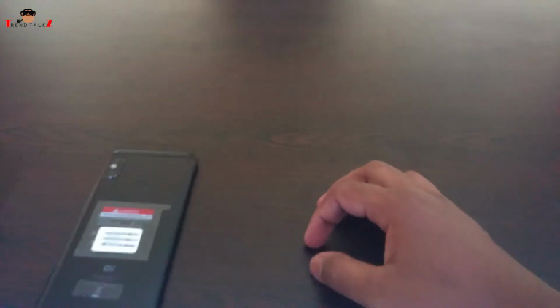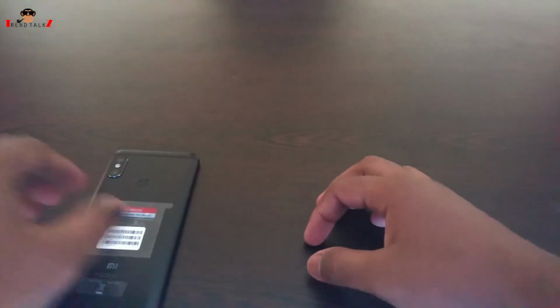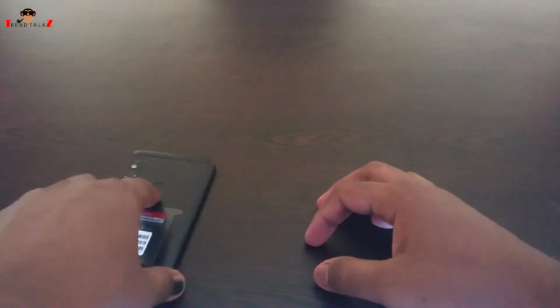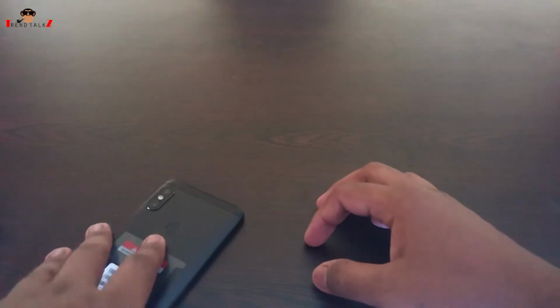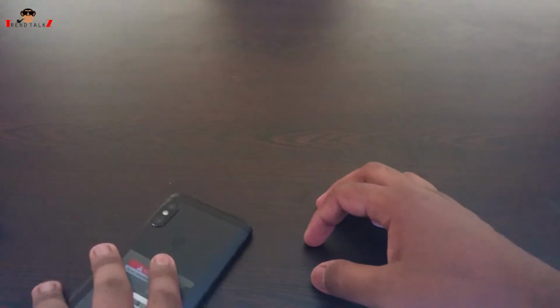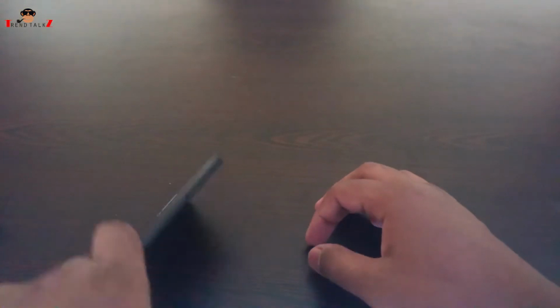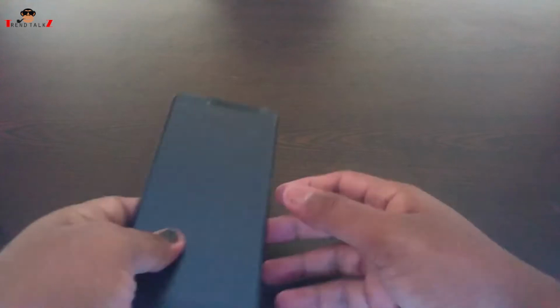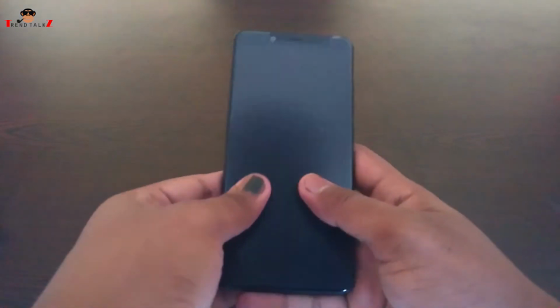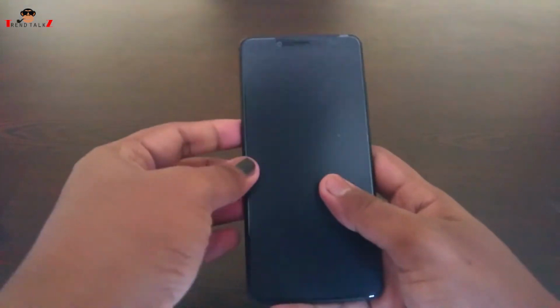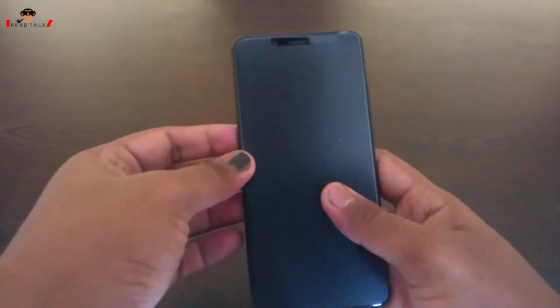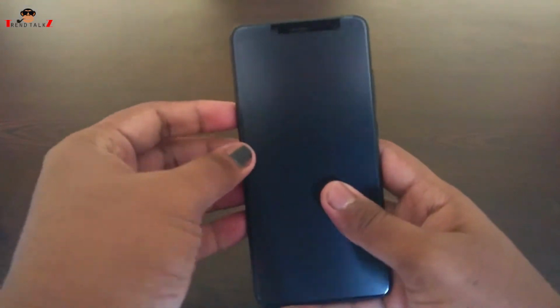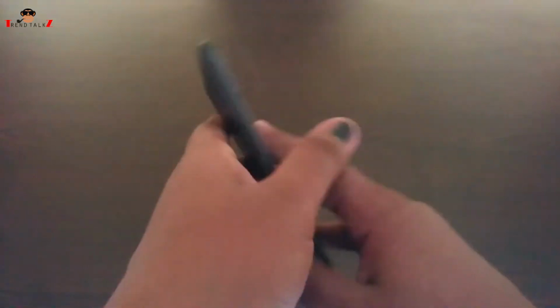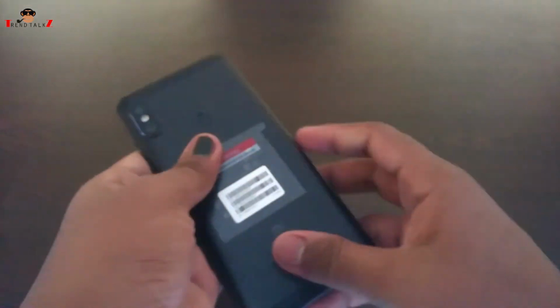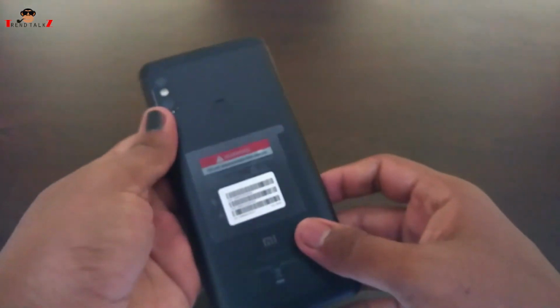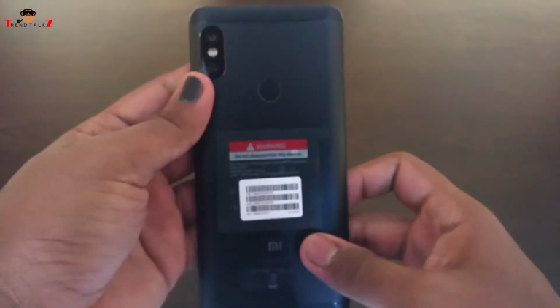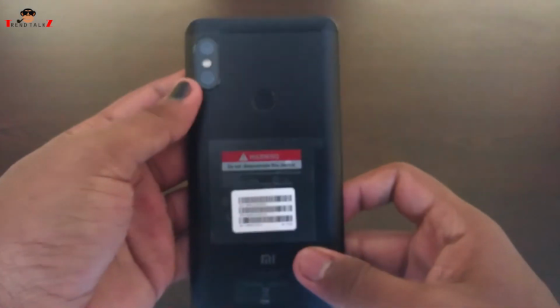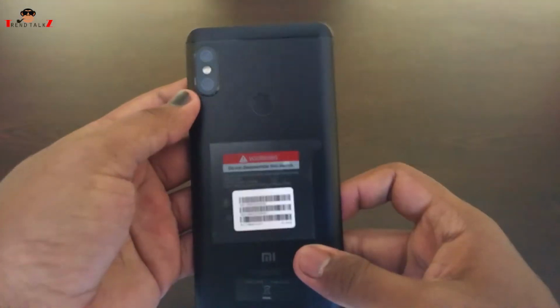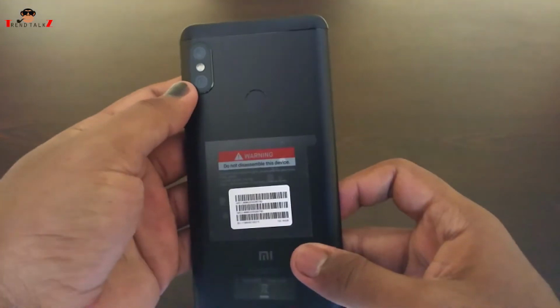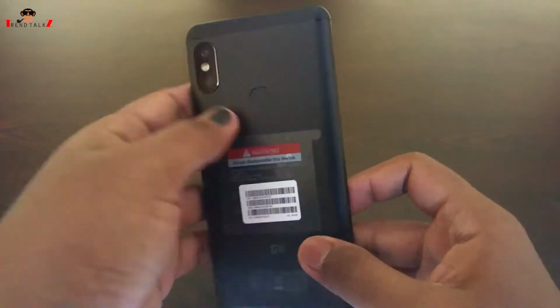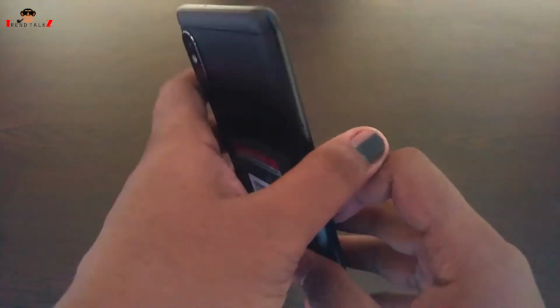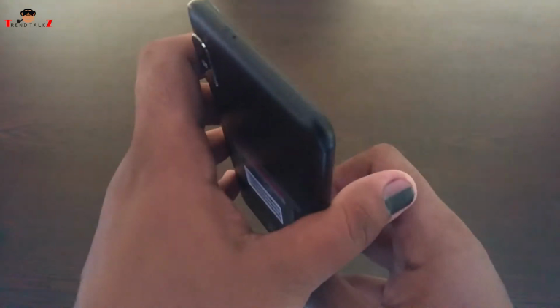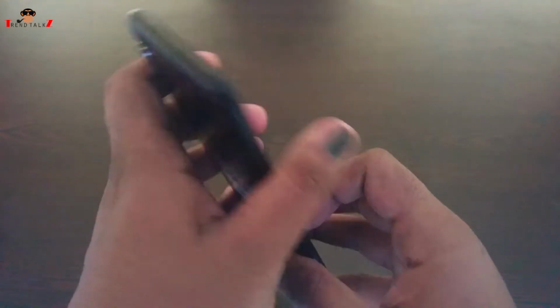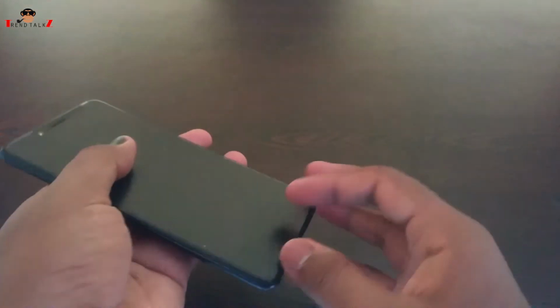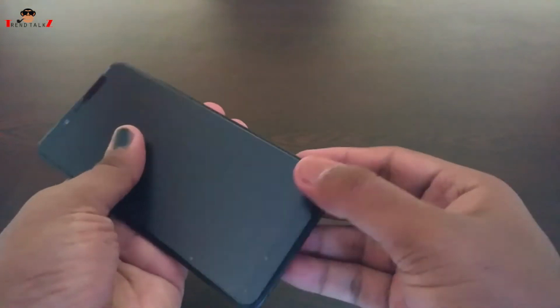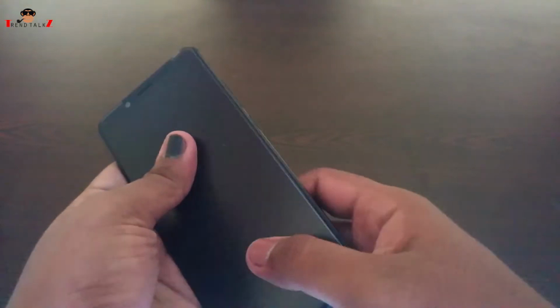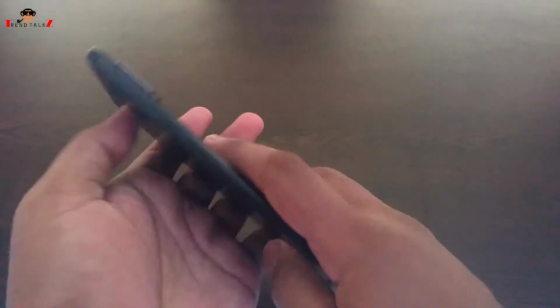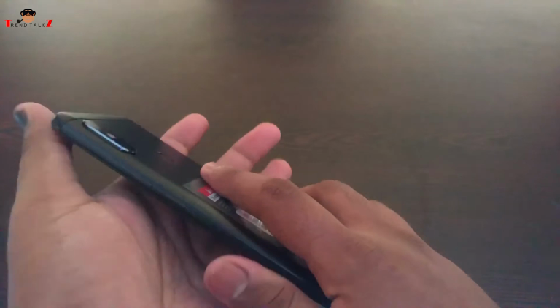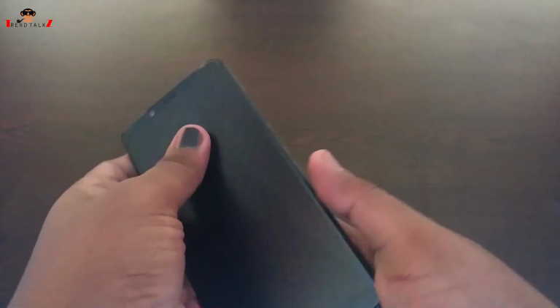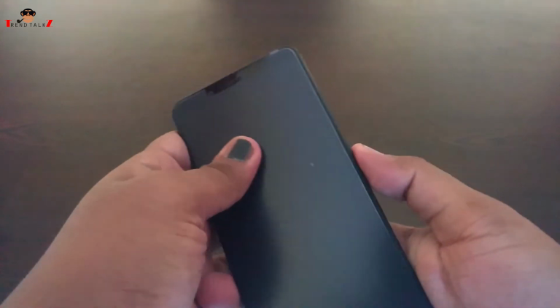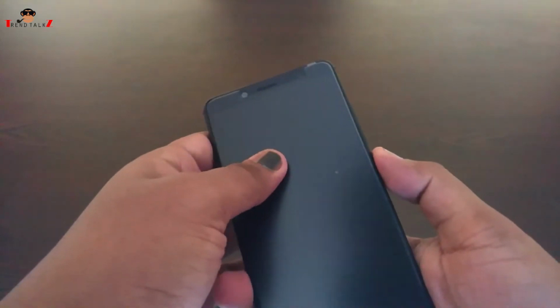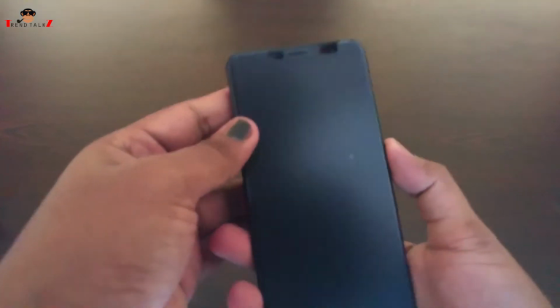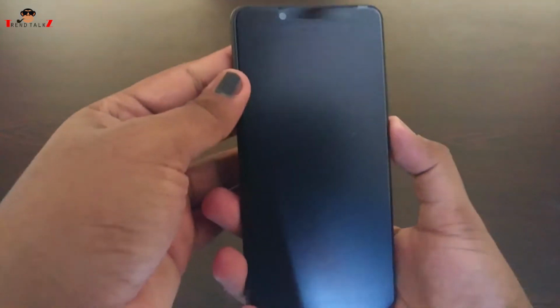And here we have the device itself. The device looks really nice and feels solid in the hand. The build quality is really good.